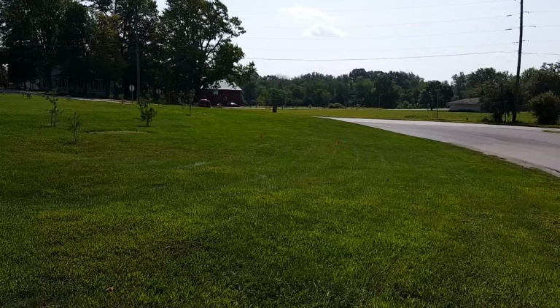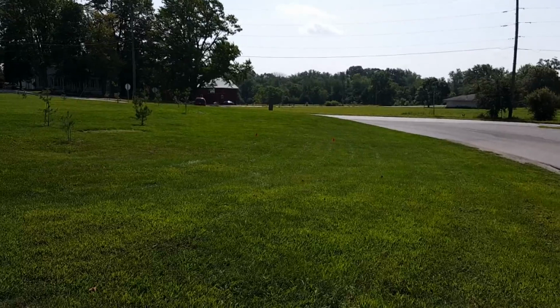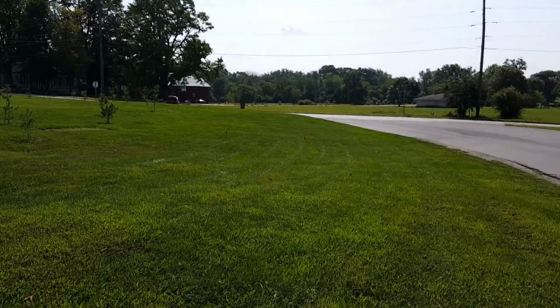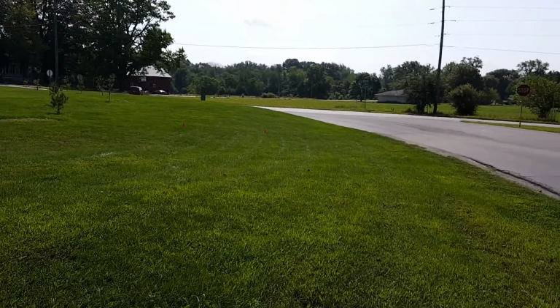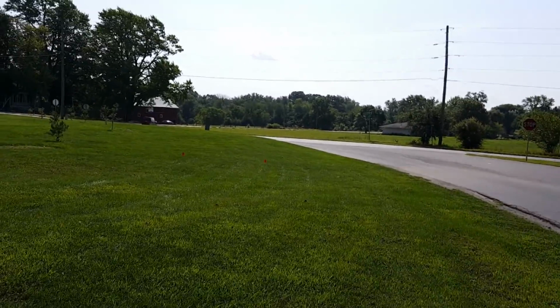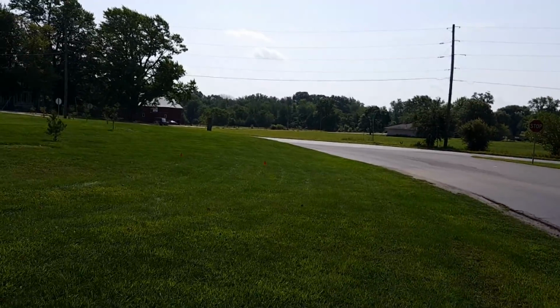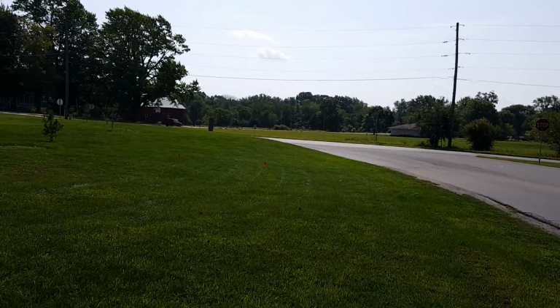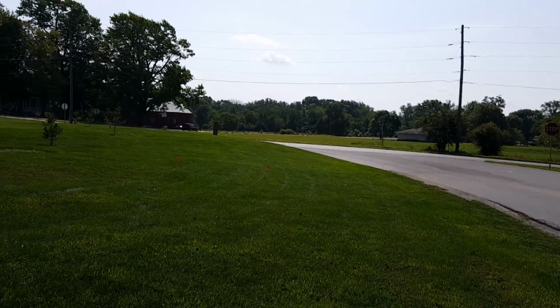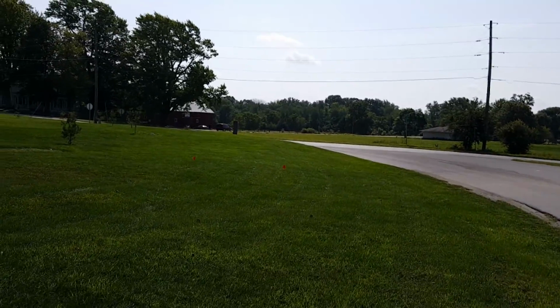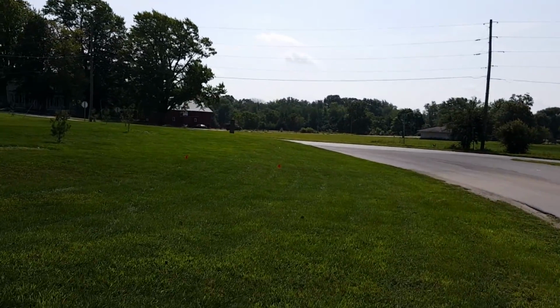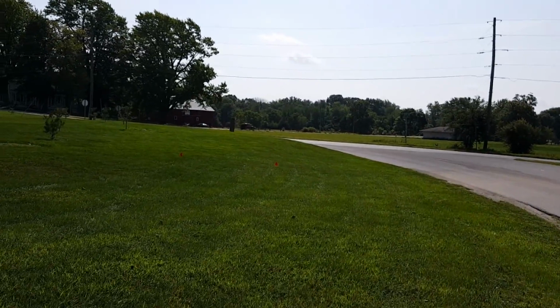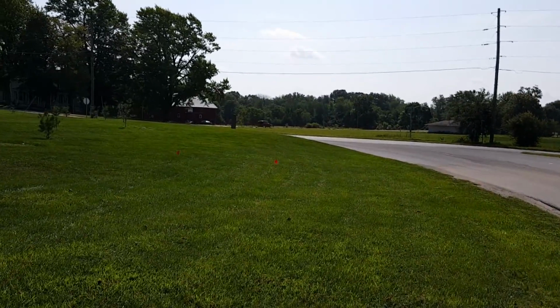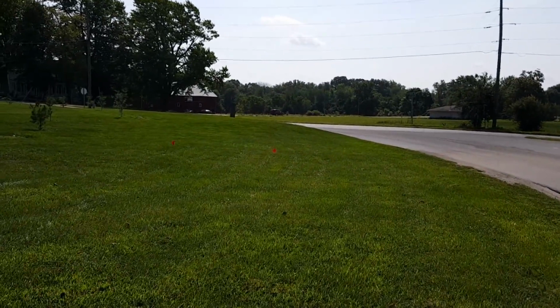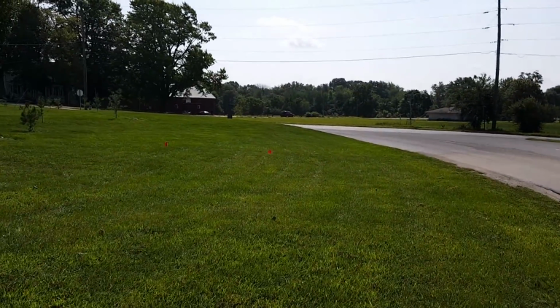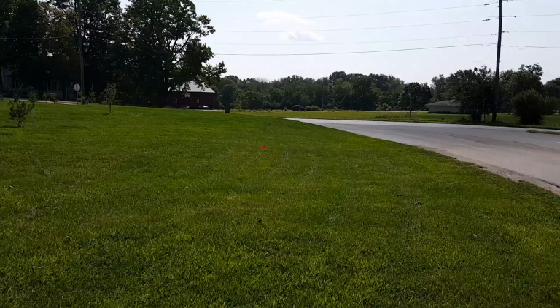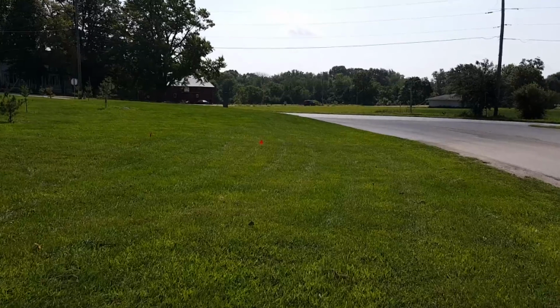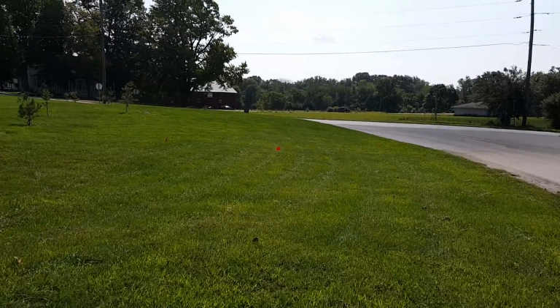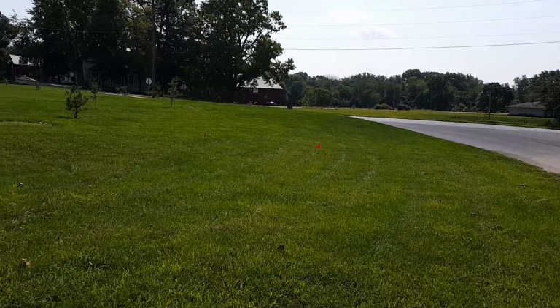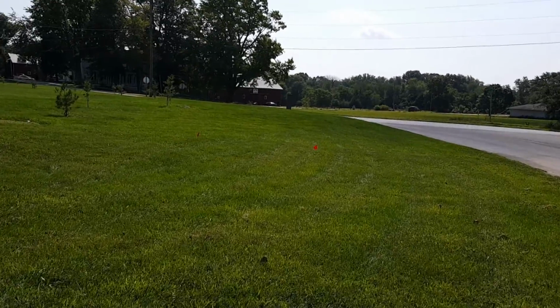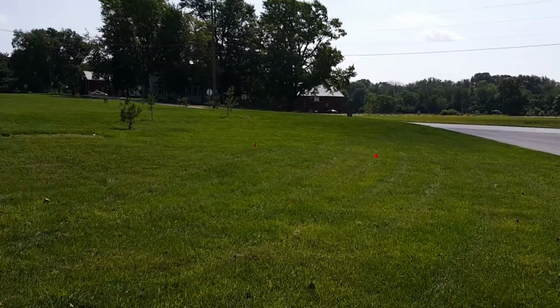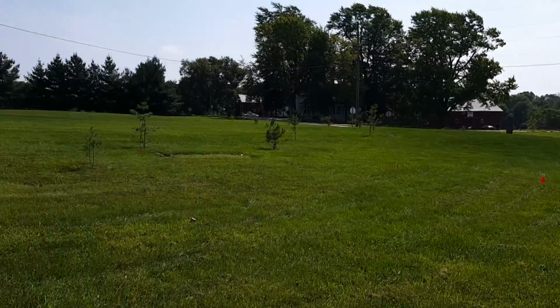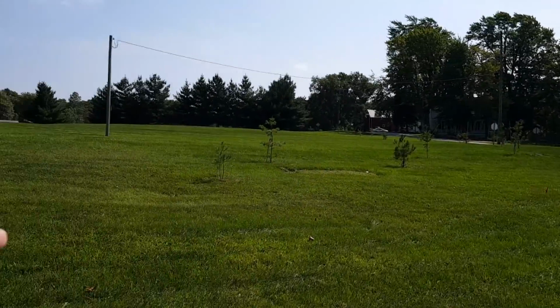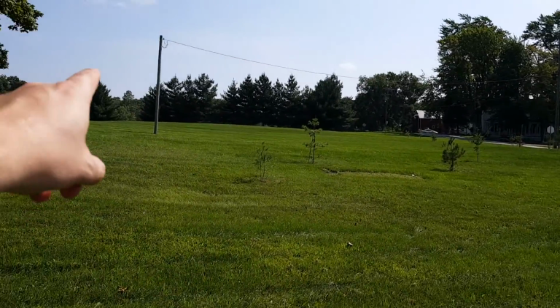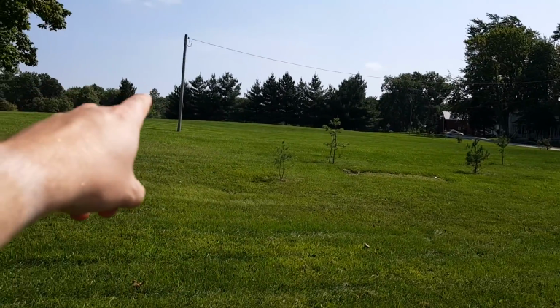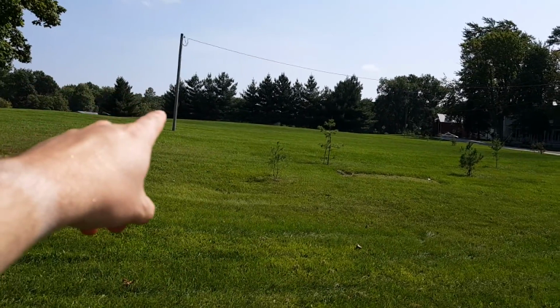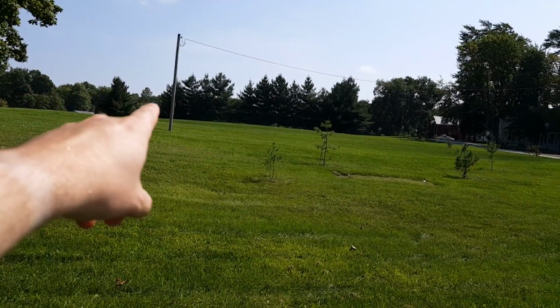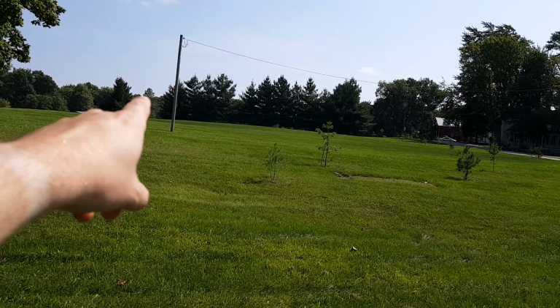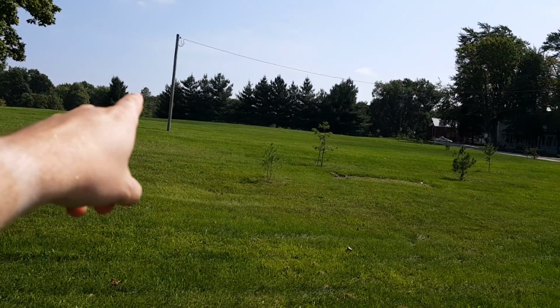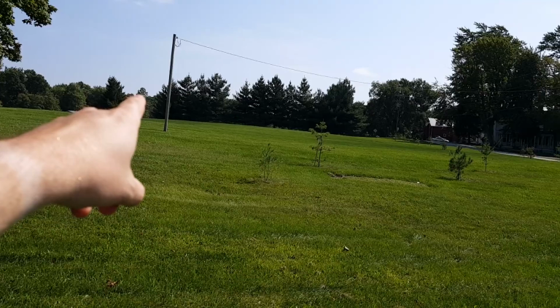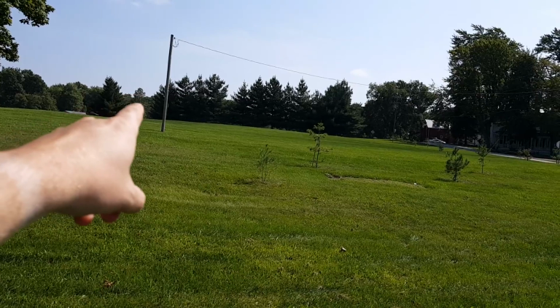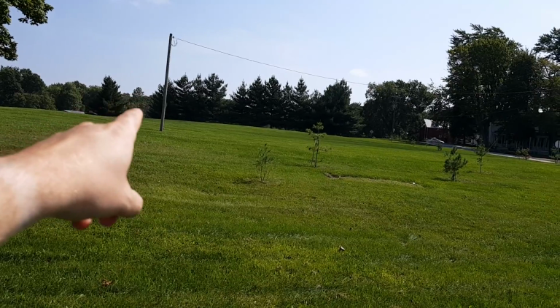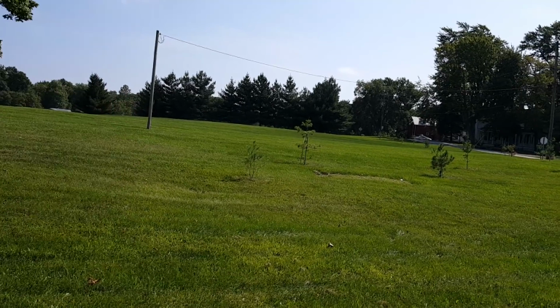So you can kind of see where the plan for that site is now. We have to get electric — right now we're going to have to run from here, which is not where I want to bring that electric from.